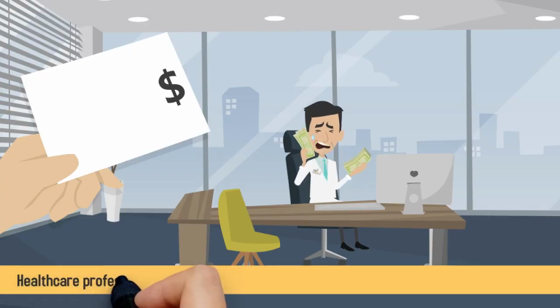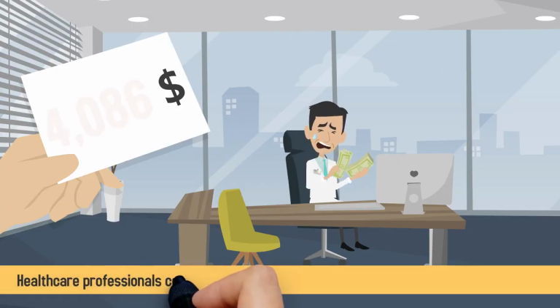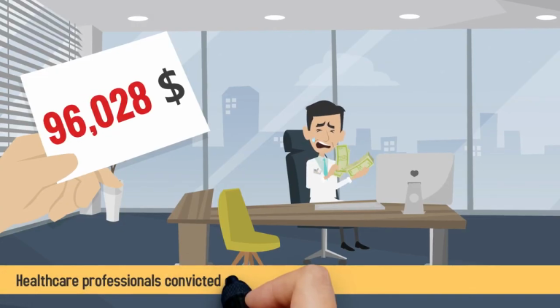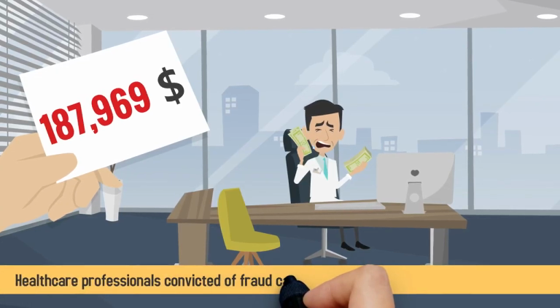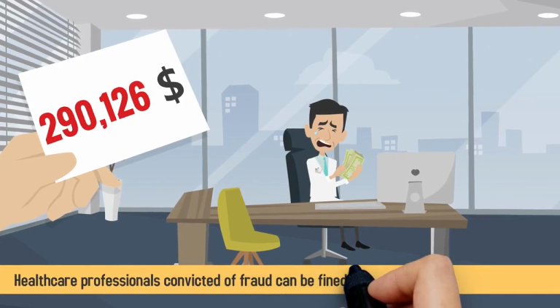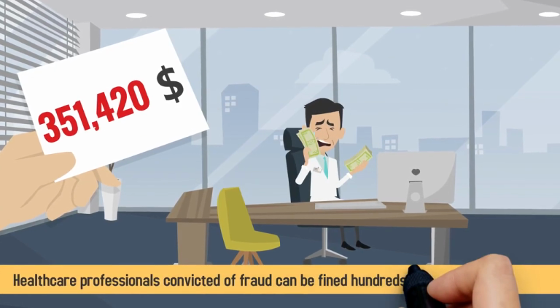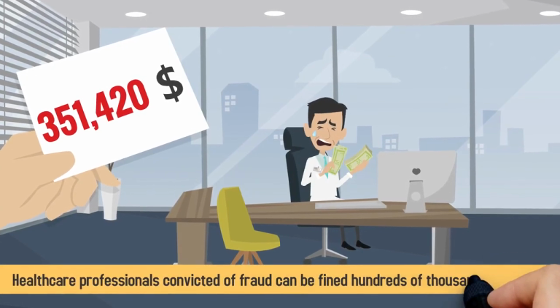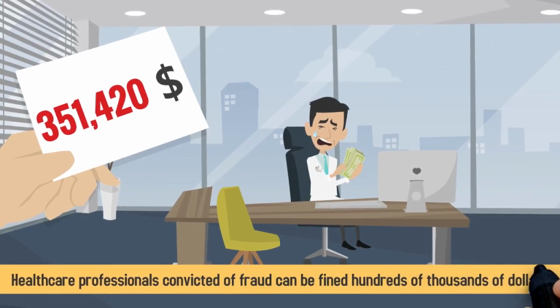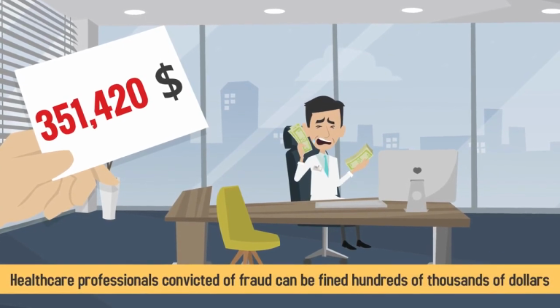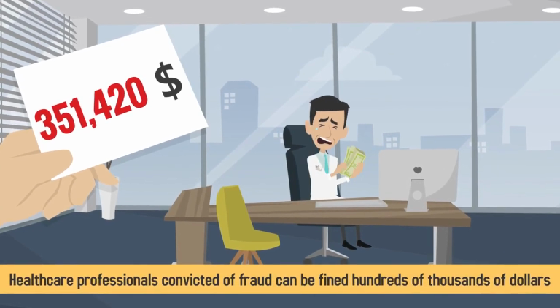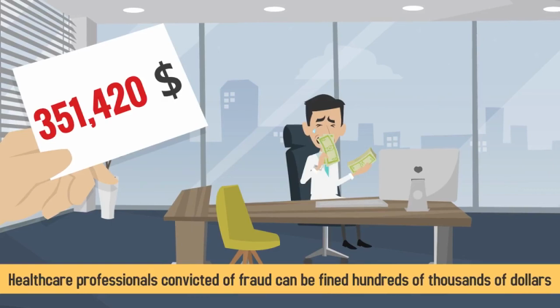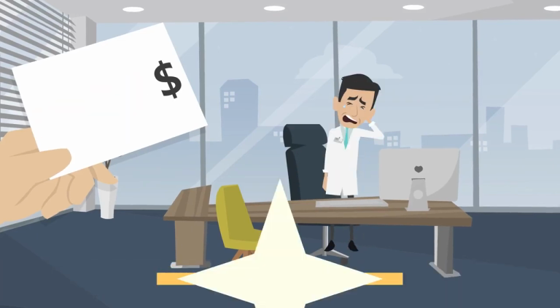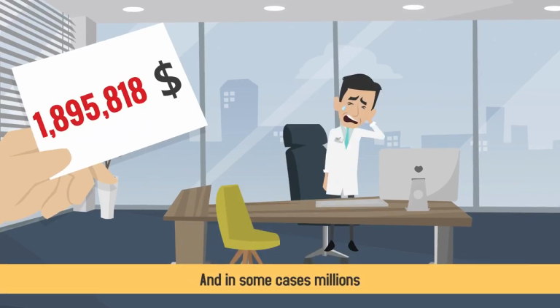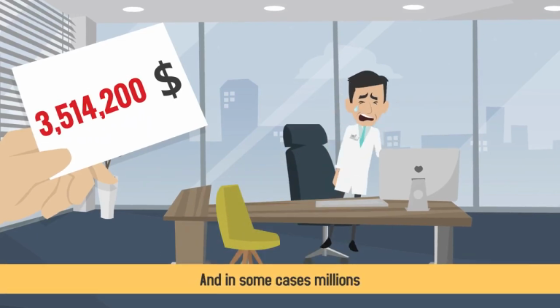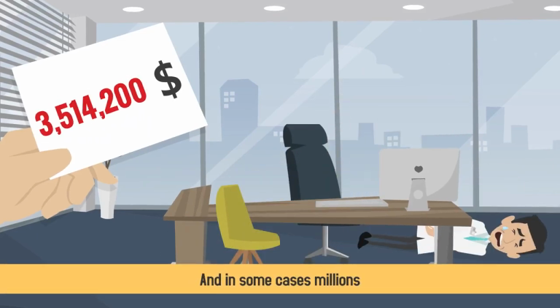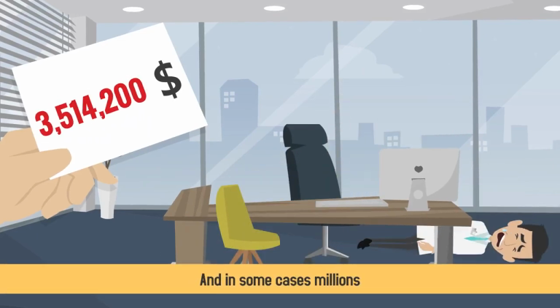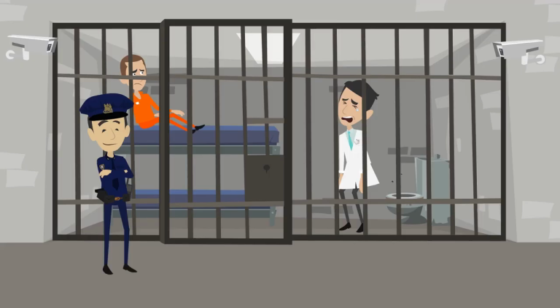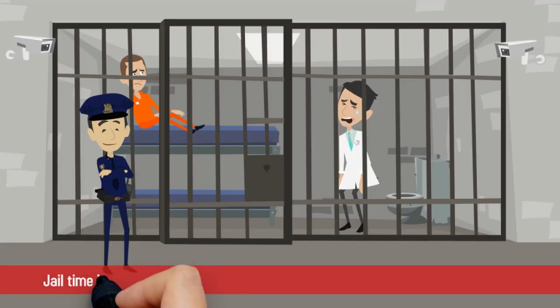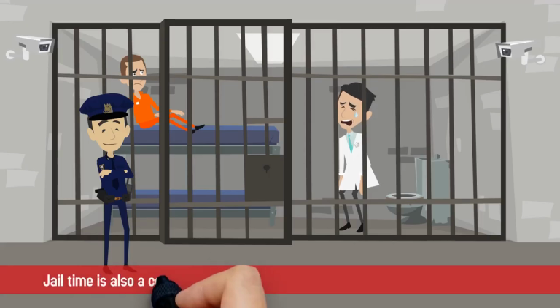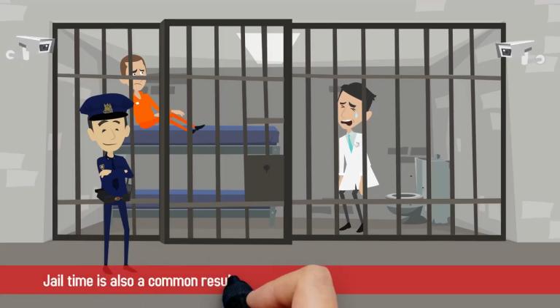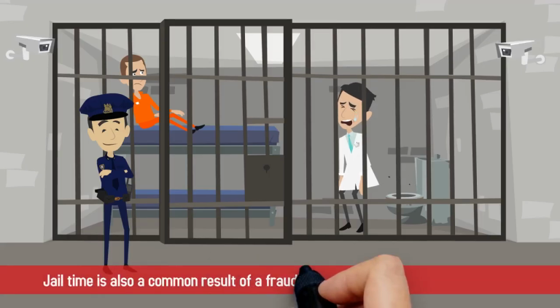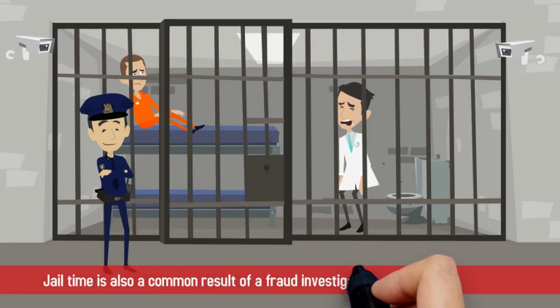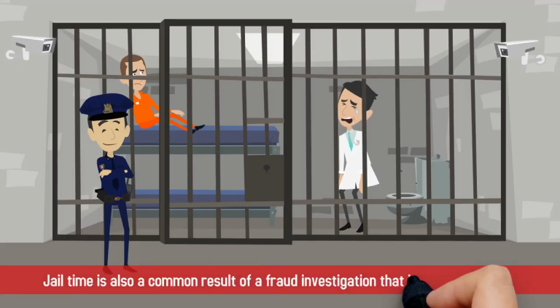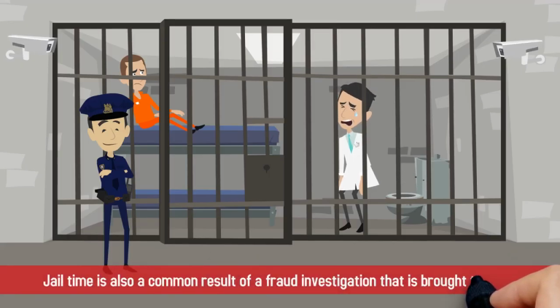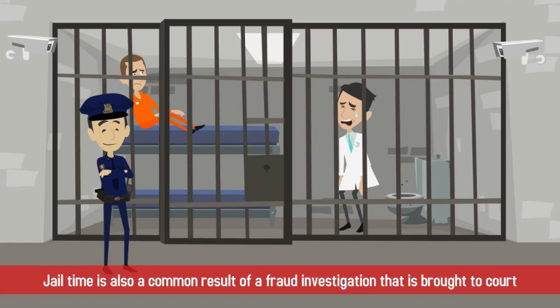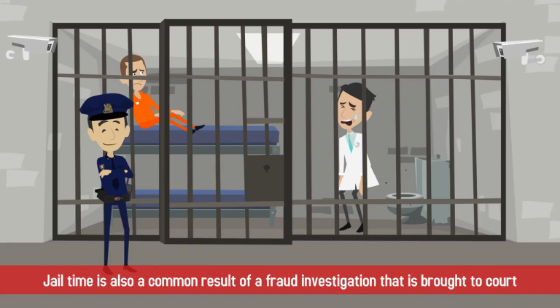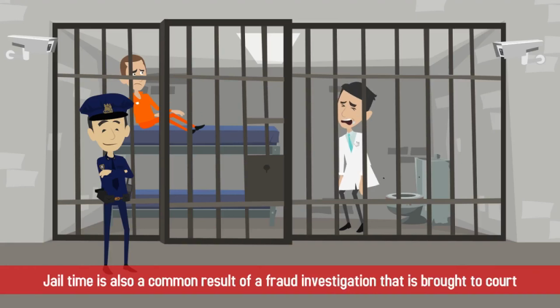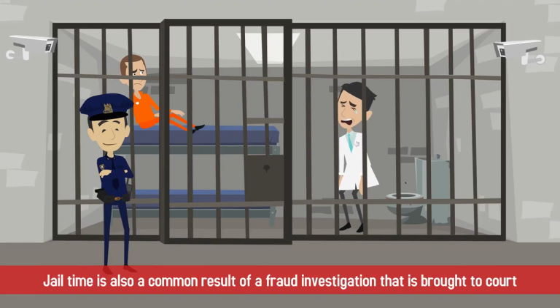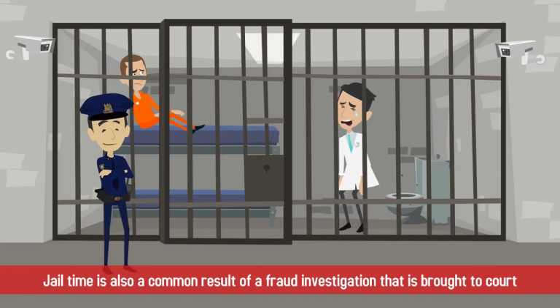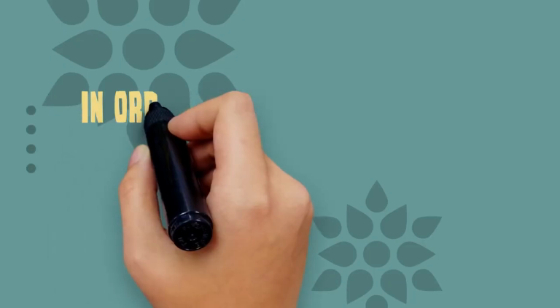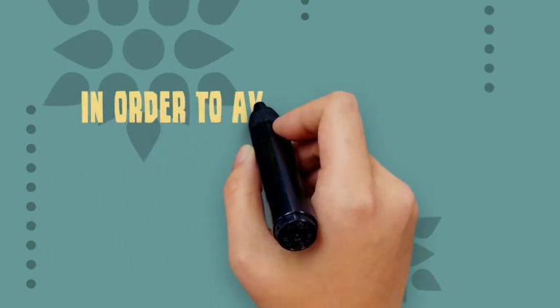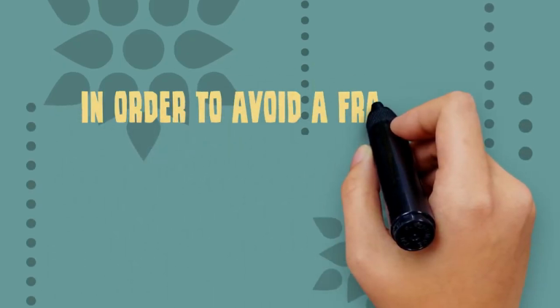Healthcare professionals convicted of fraud can be fined hundreds of thousands of dollars and in some cases, millions. Jail time is also a common result of a fraud investigation that is brought to court.